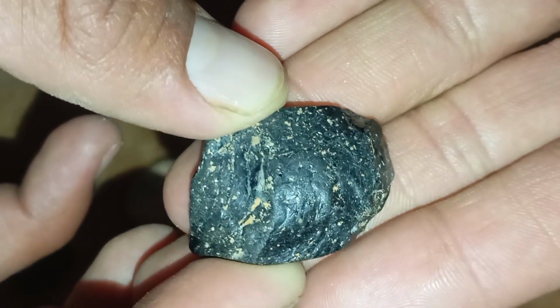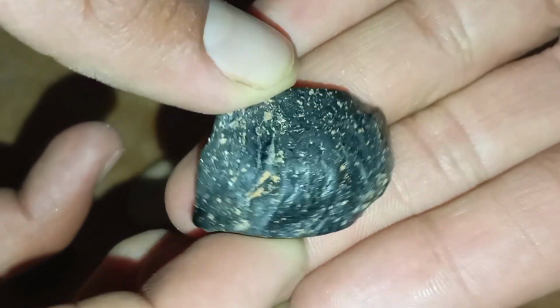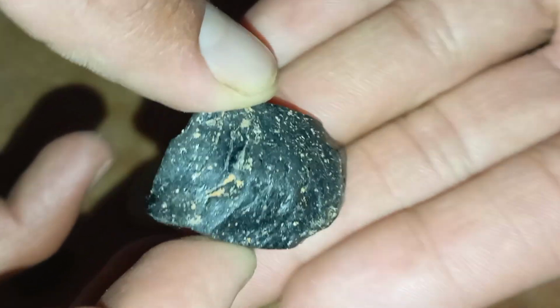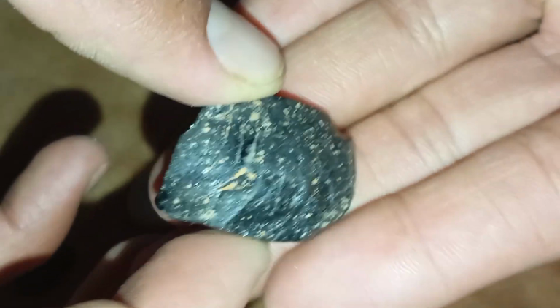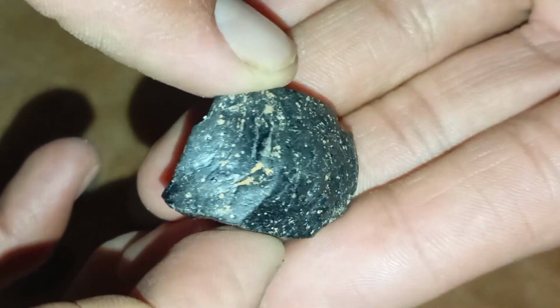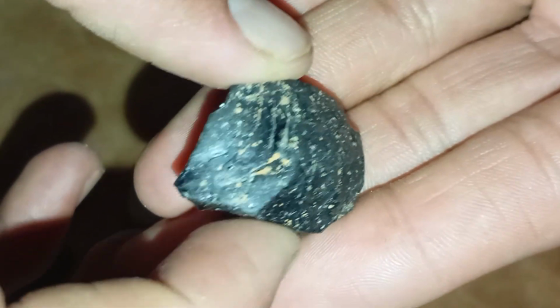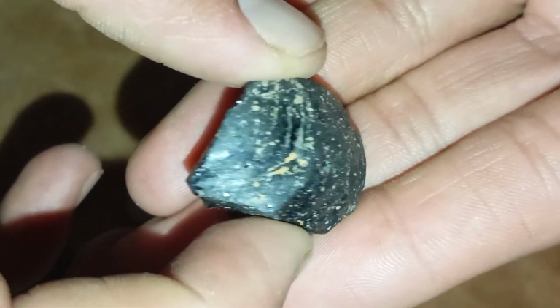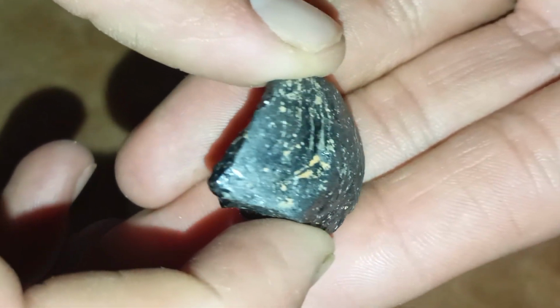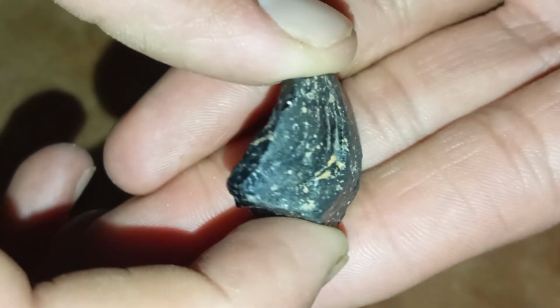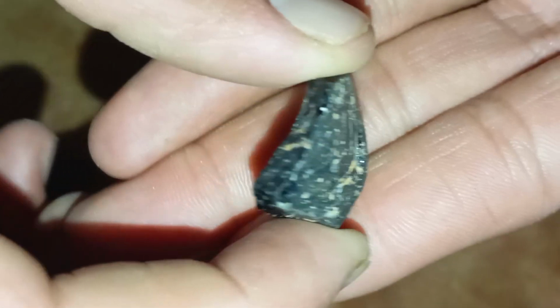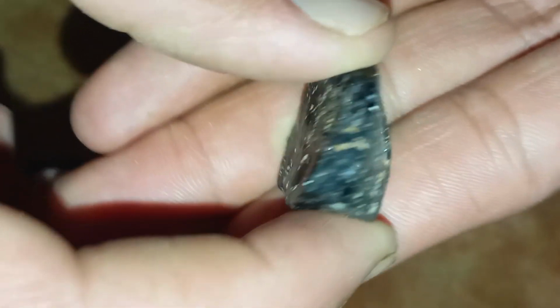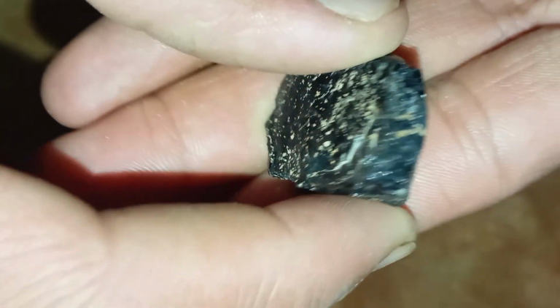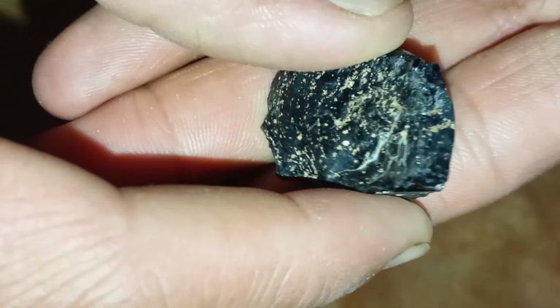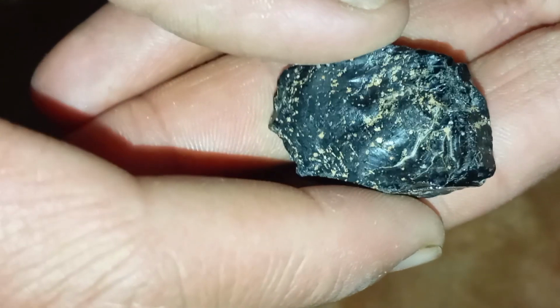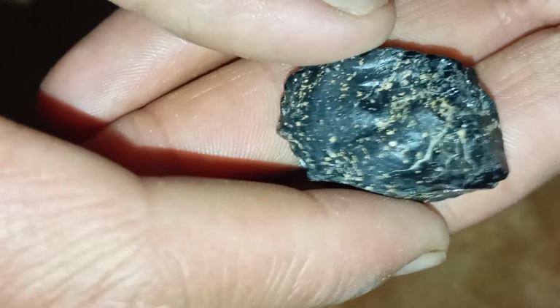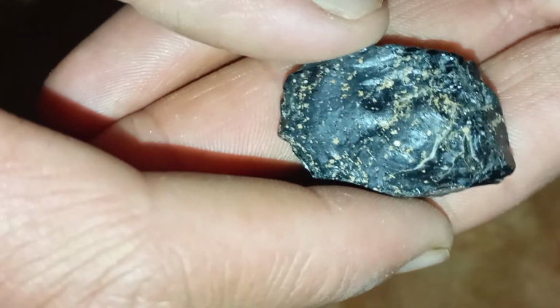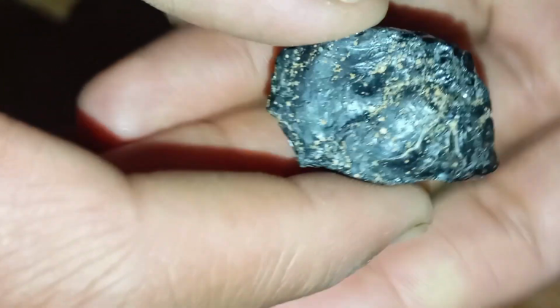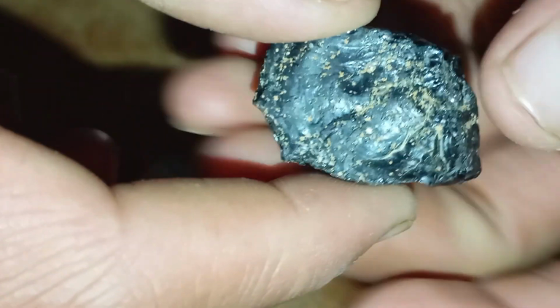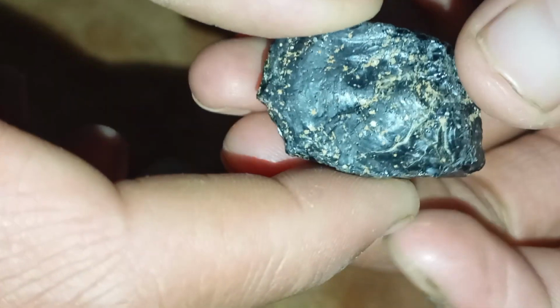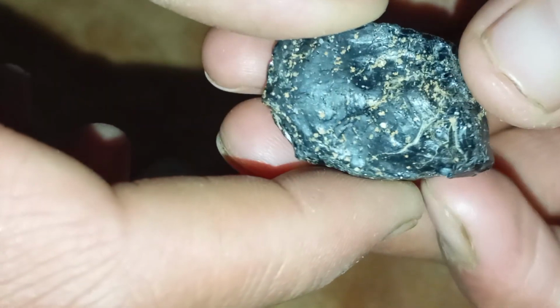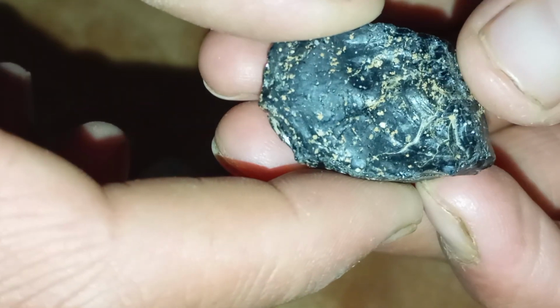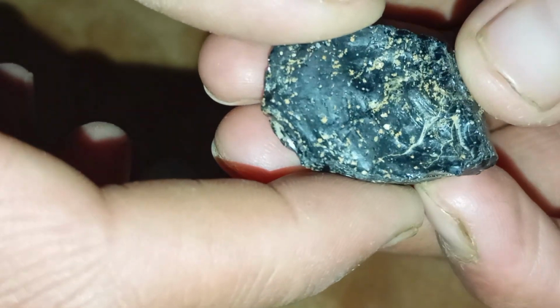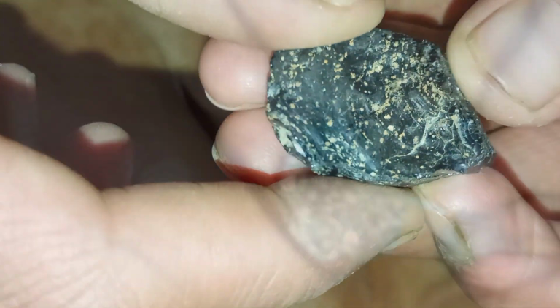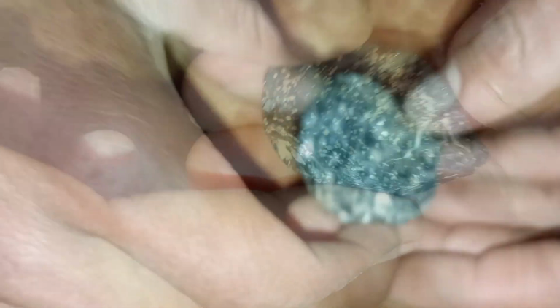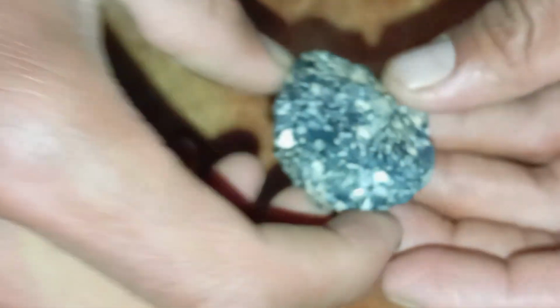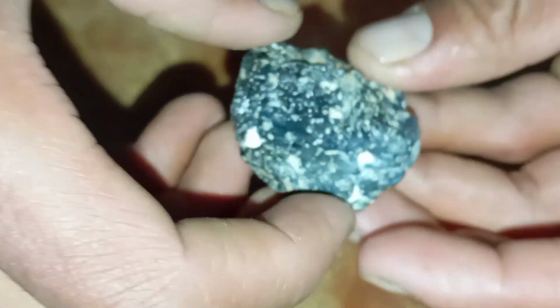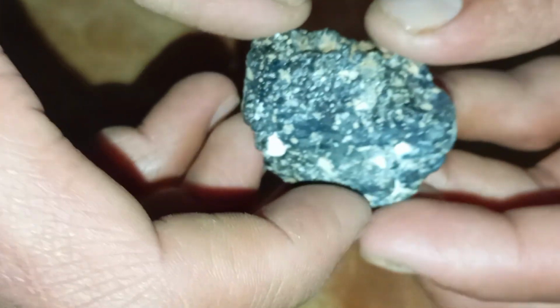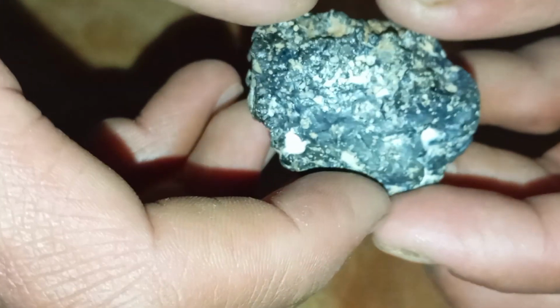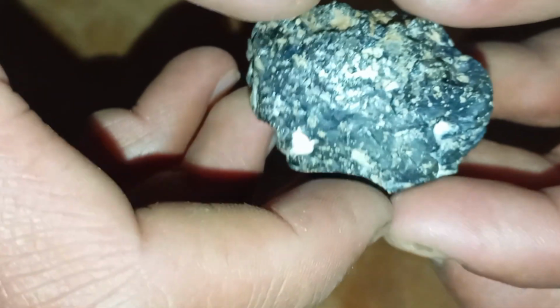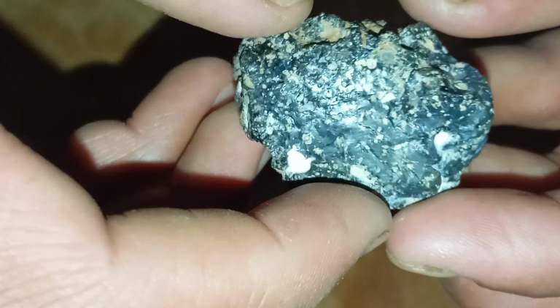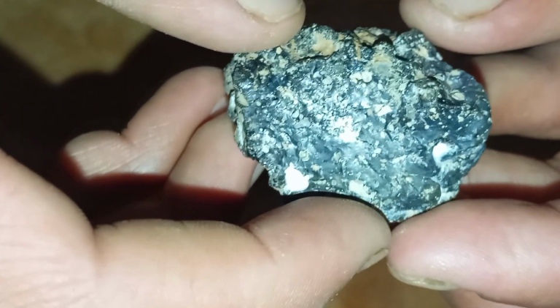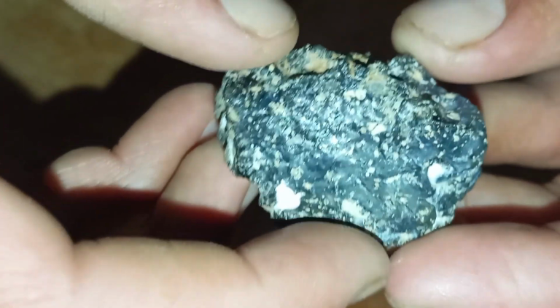One: Visual inspection — first and fast check. A real black diamond is not perfectly smooth; it shows tiny natural pits or pores and has an irregular, rough surface. Fake stones often look too smooth, shiny, or uniform.